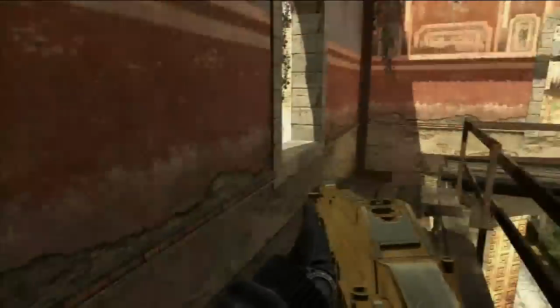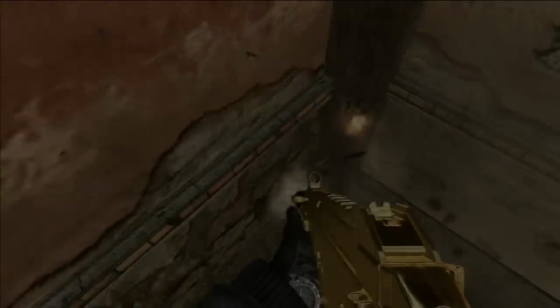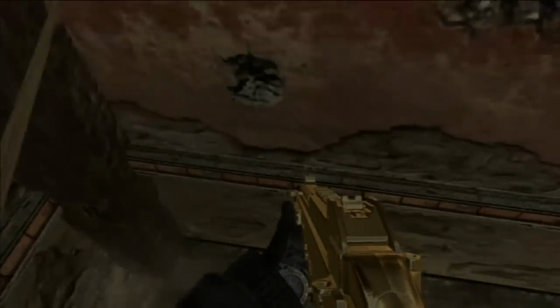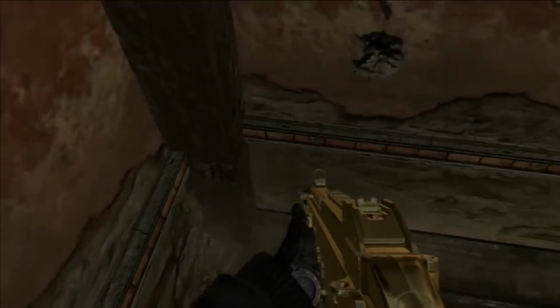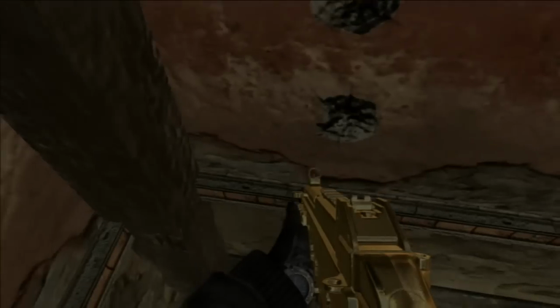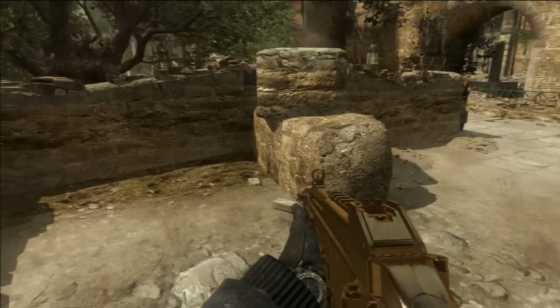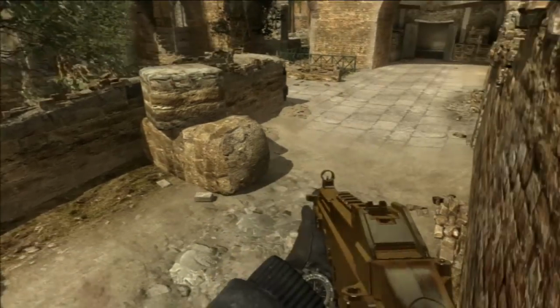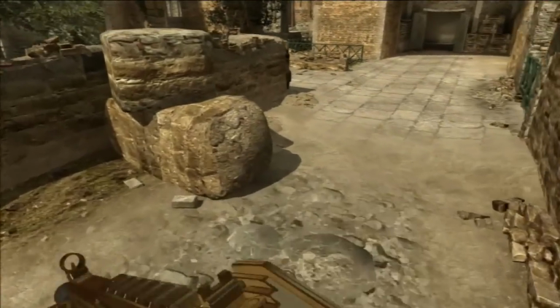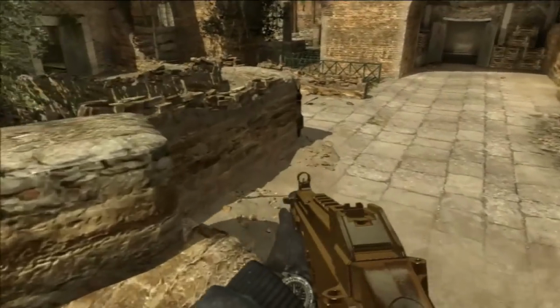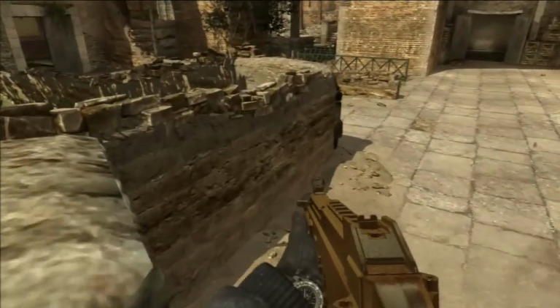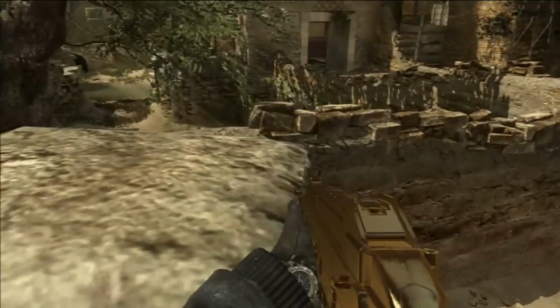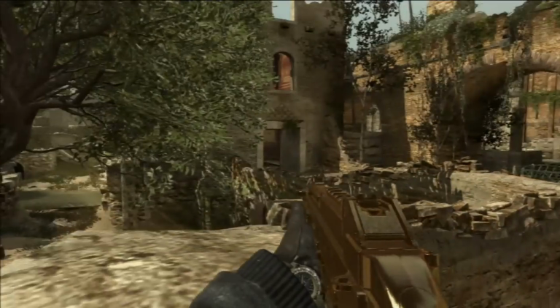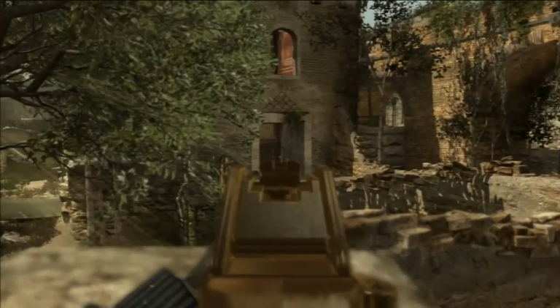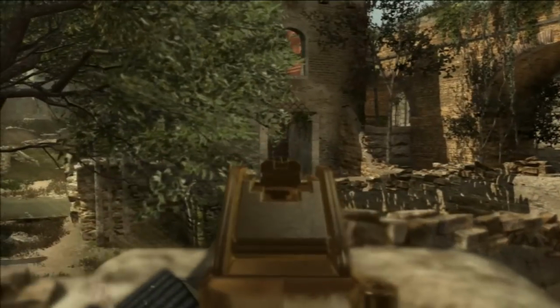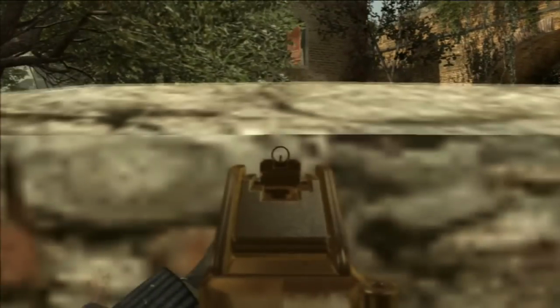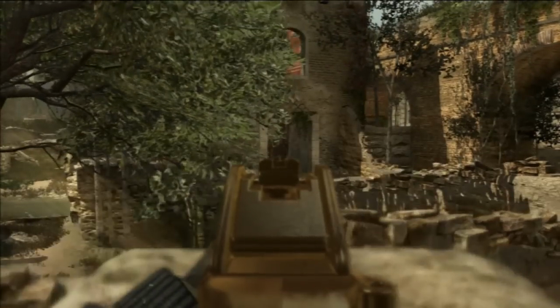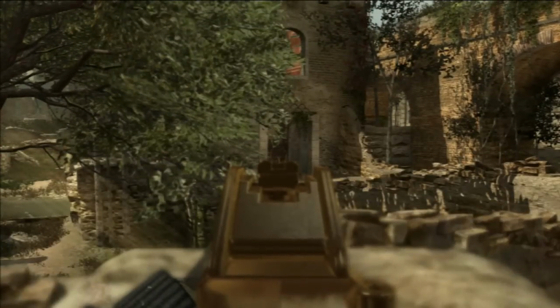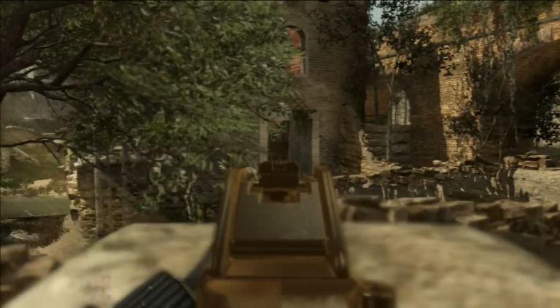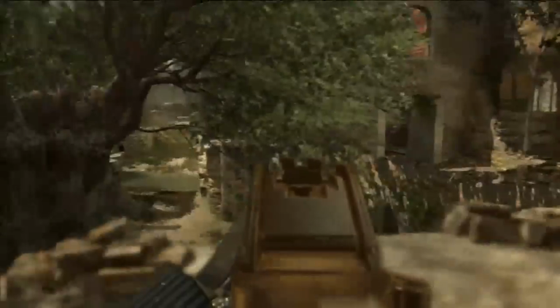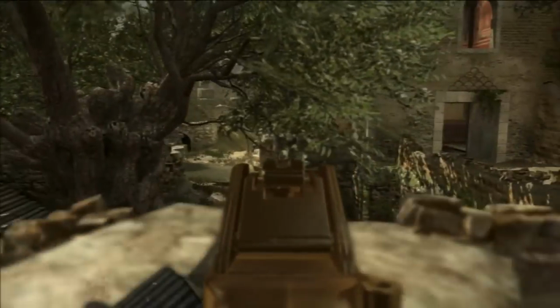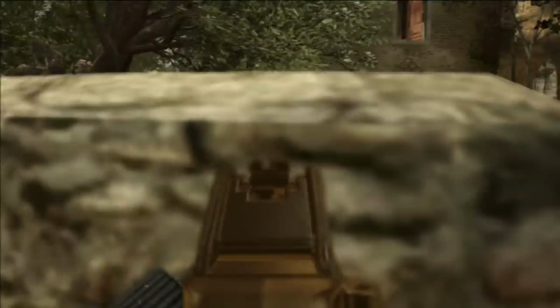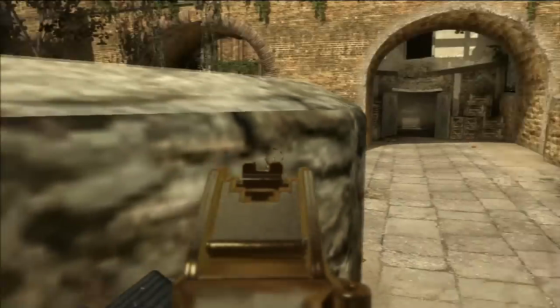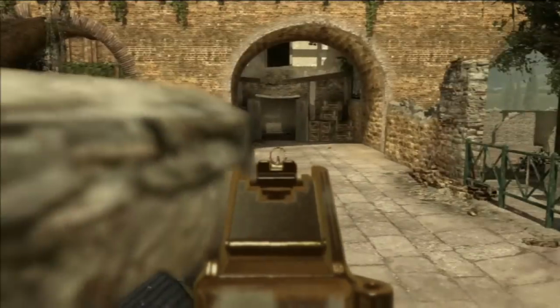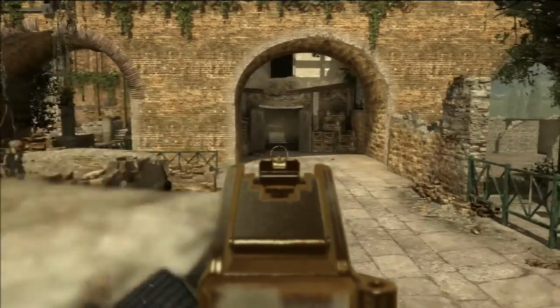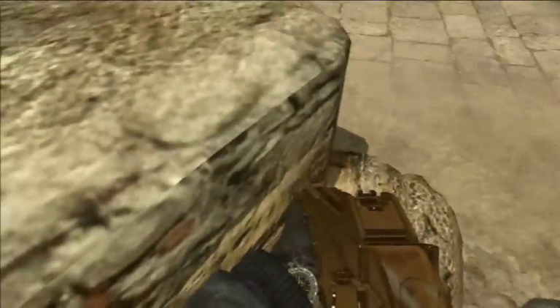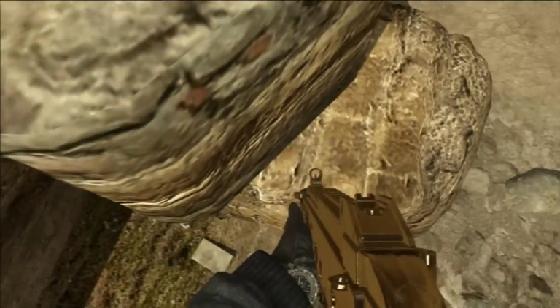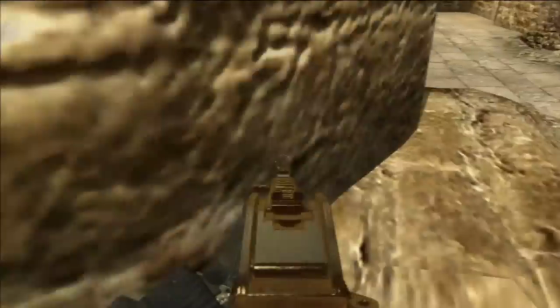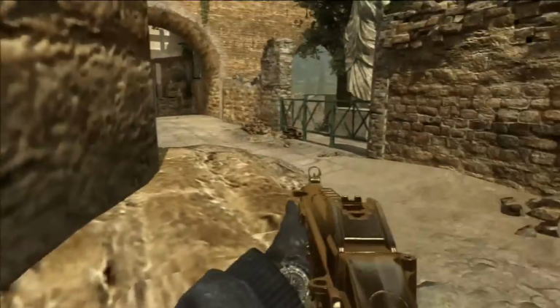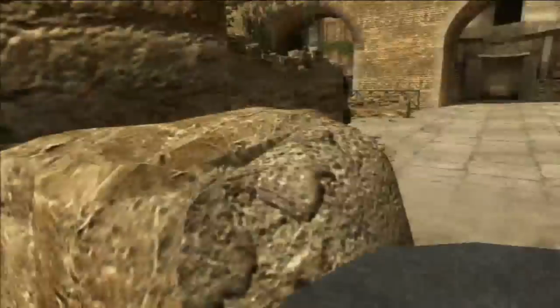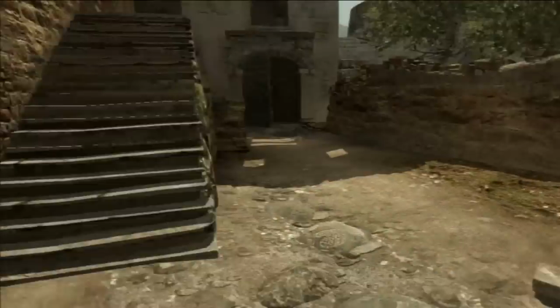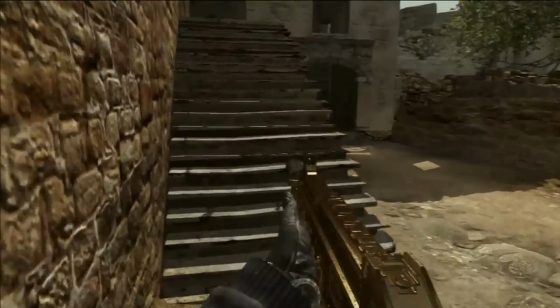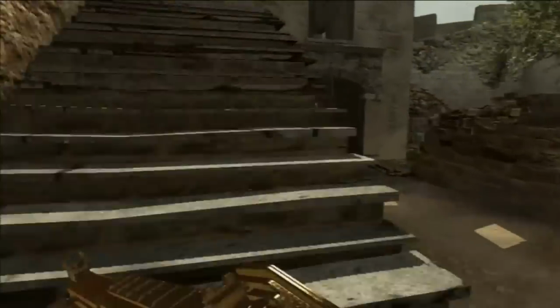Right here we have the little cube block things — they provide okay cover if there's someone in that little corner and that cubicle building tower, whatever you want to call it.